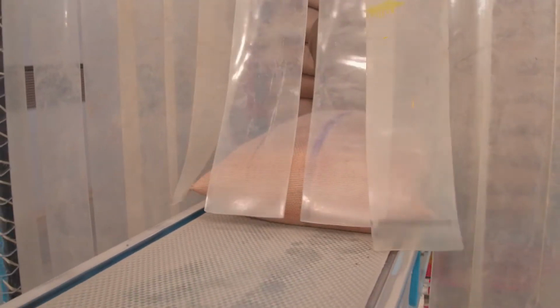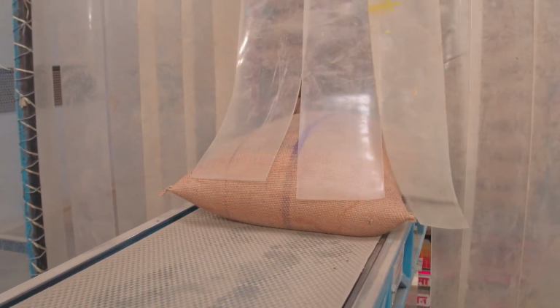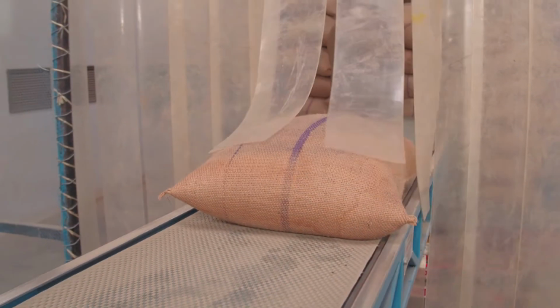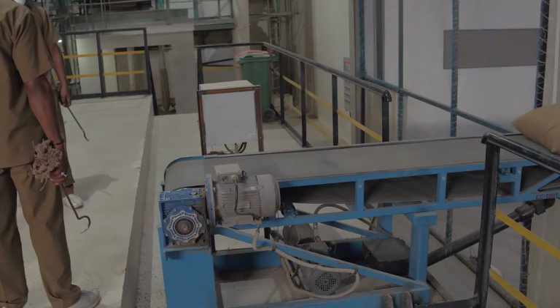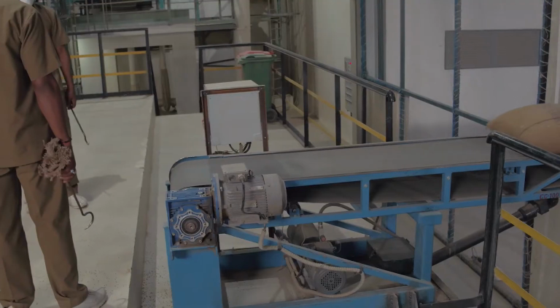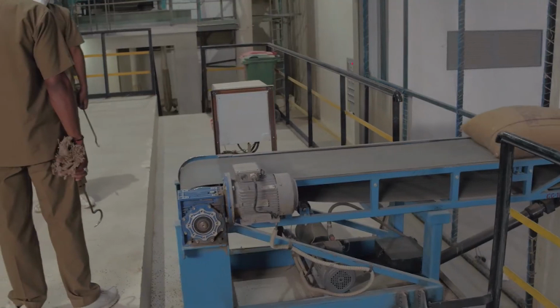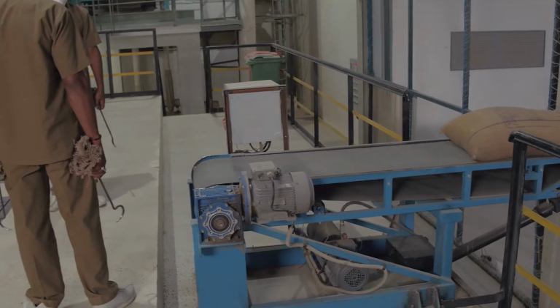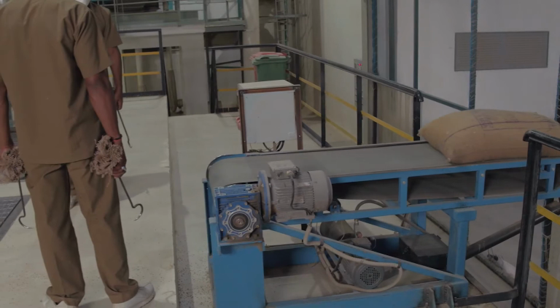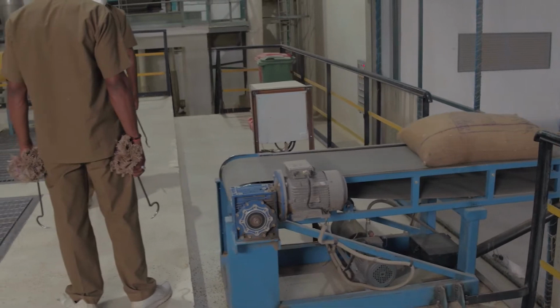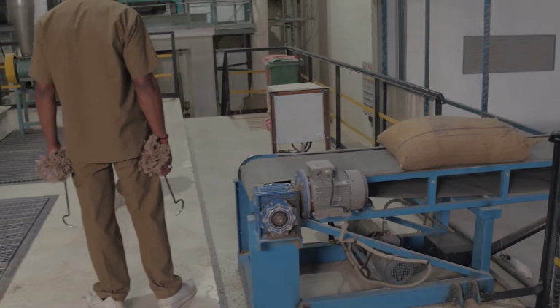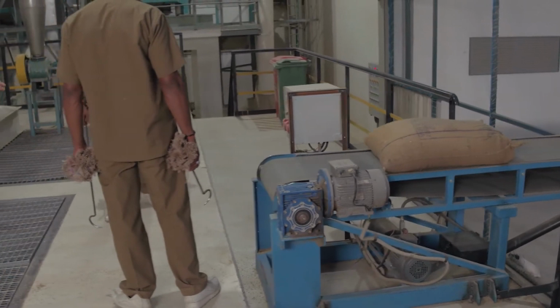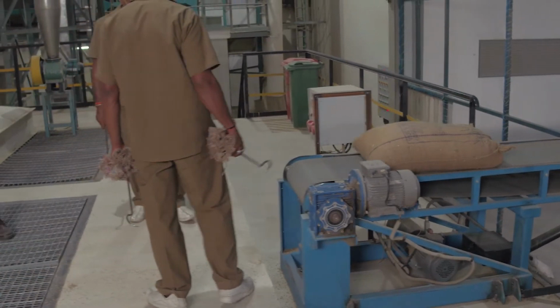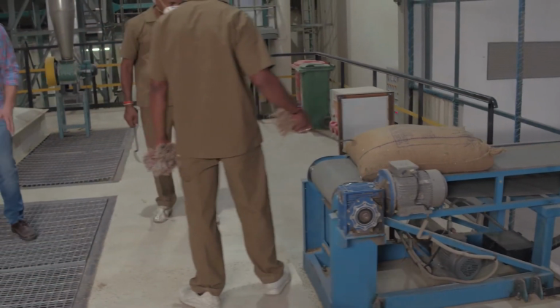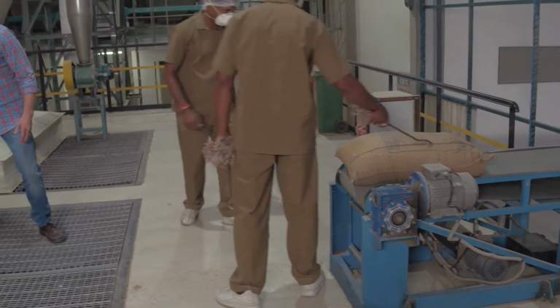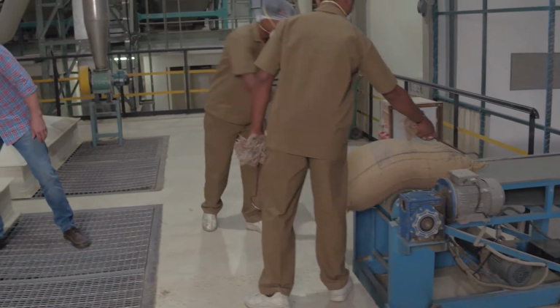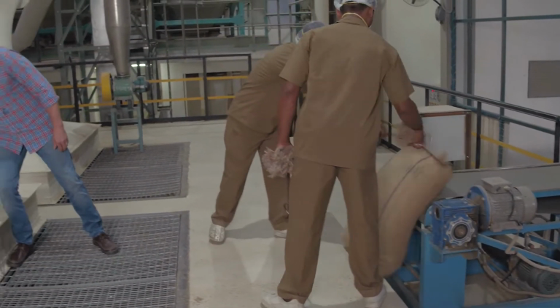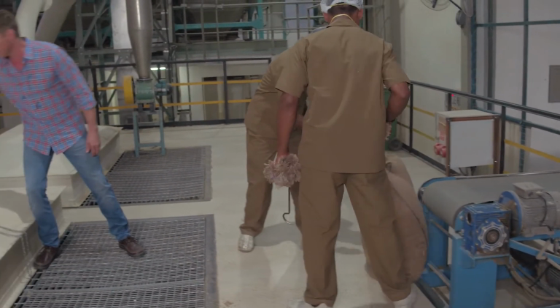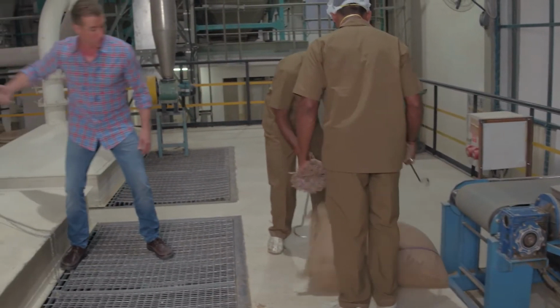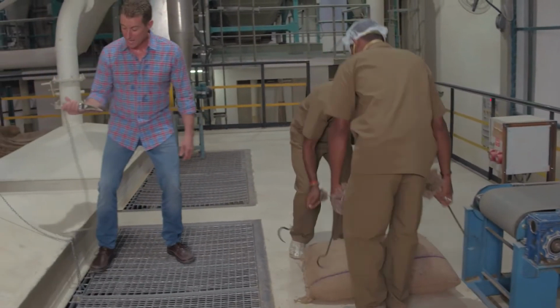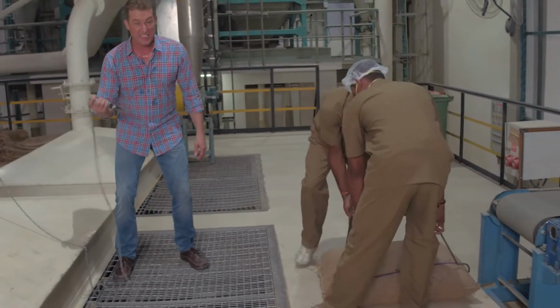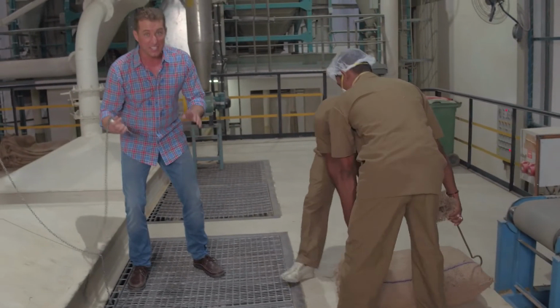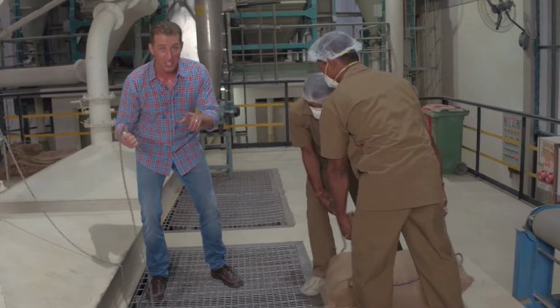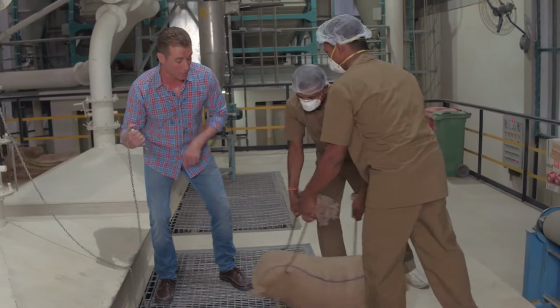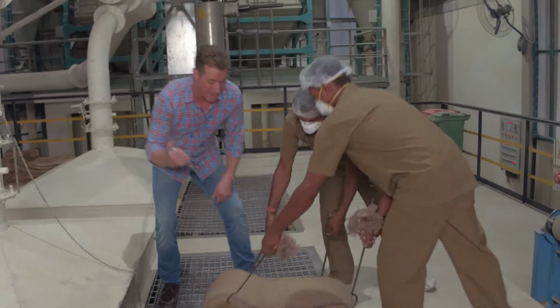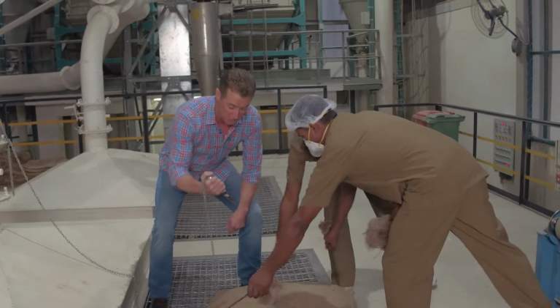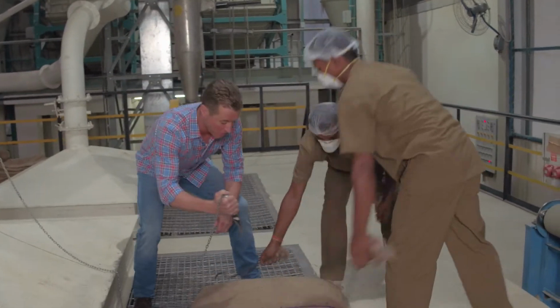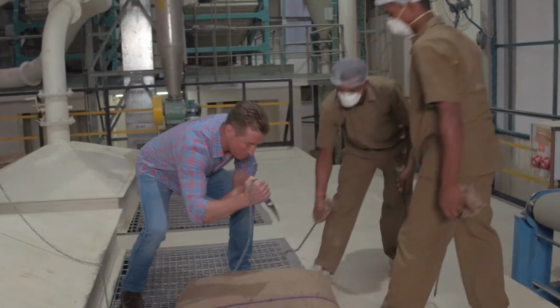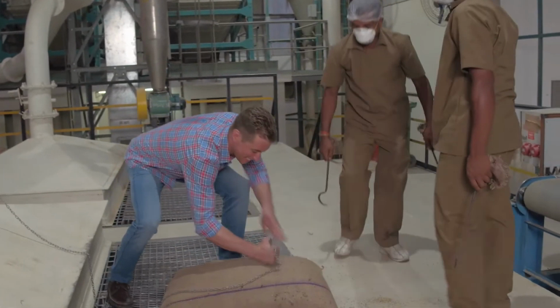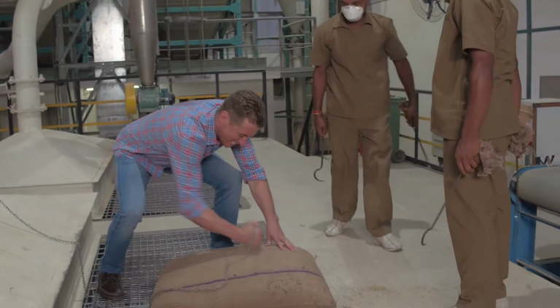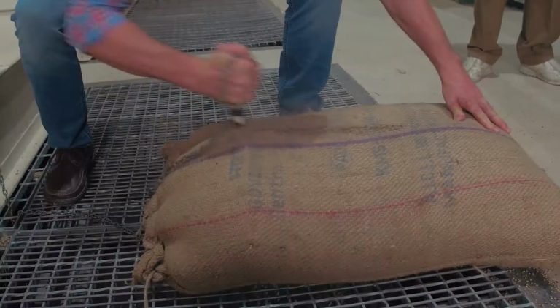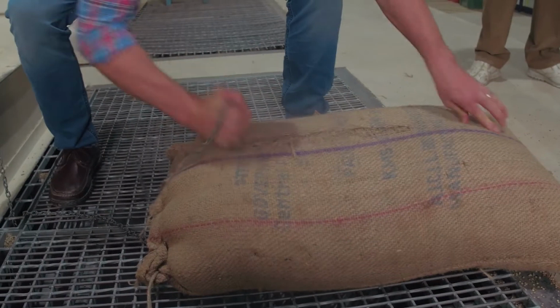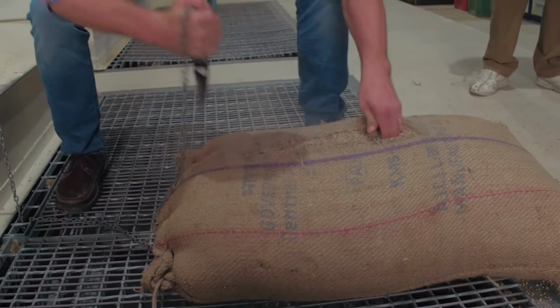In this warehouse, all these trucks dock to unload the massive amount of guar beans. This is where the magic of production begins. Take a look at this.